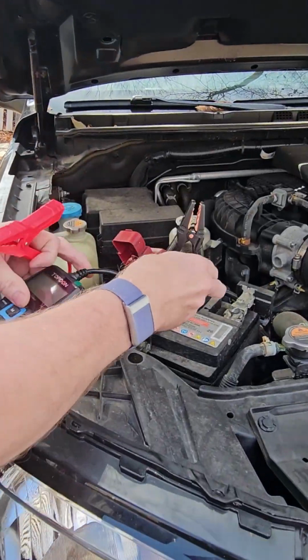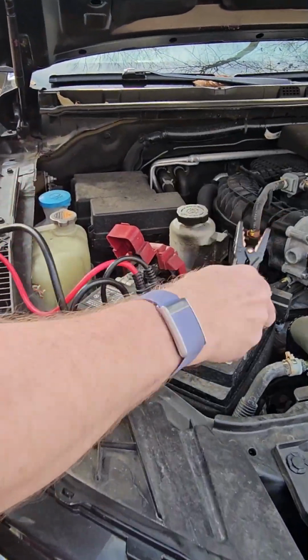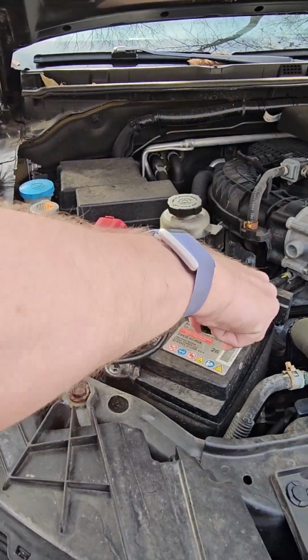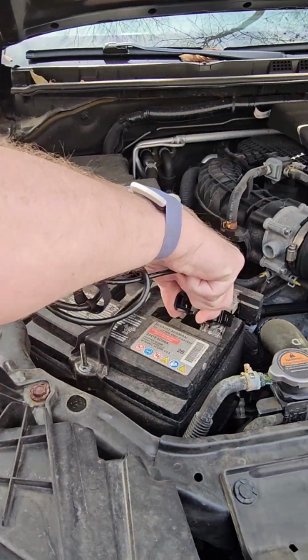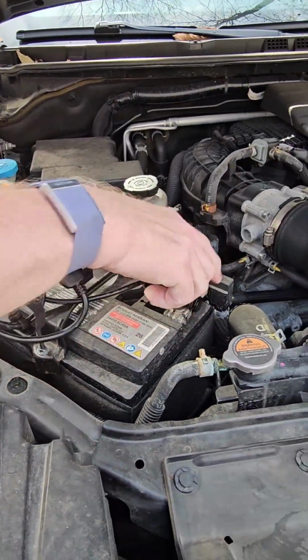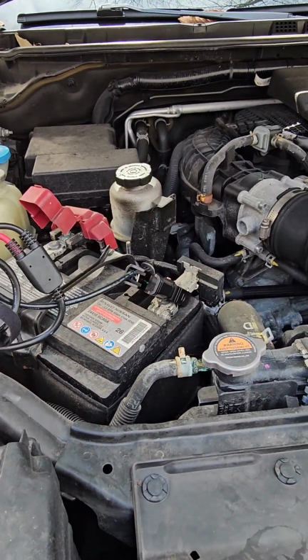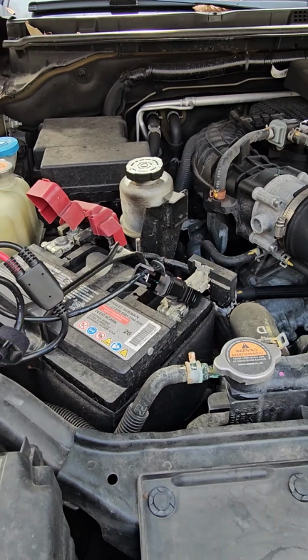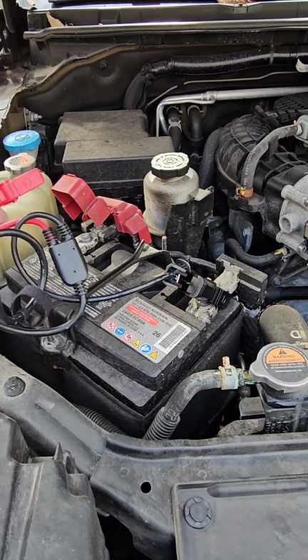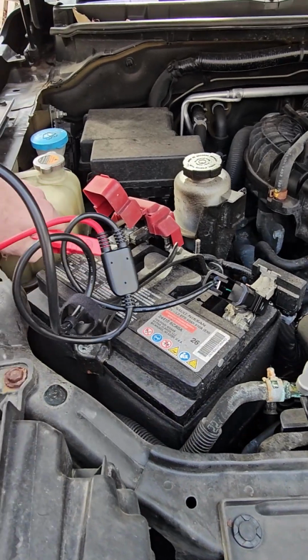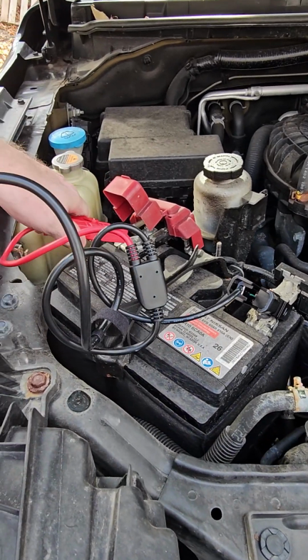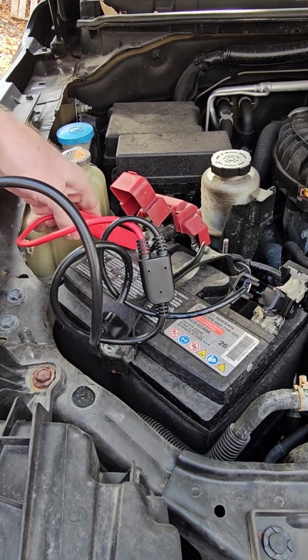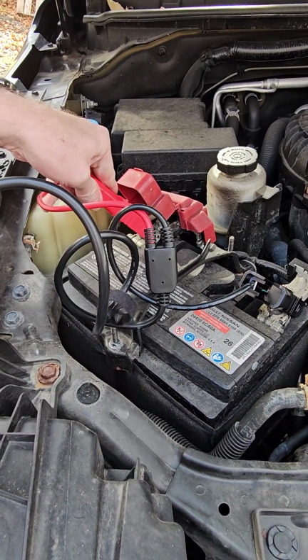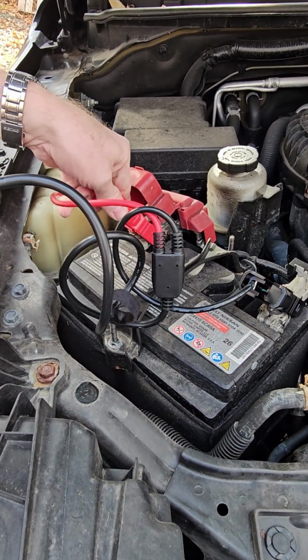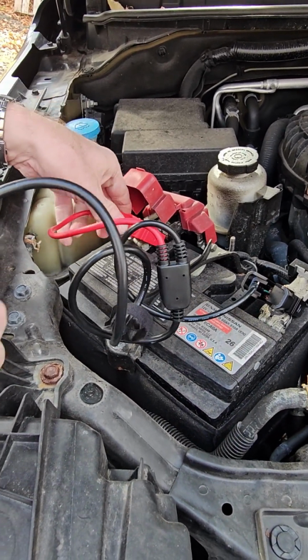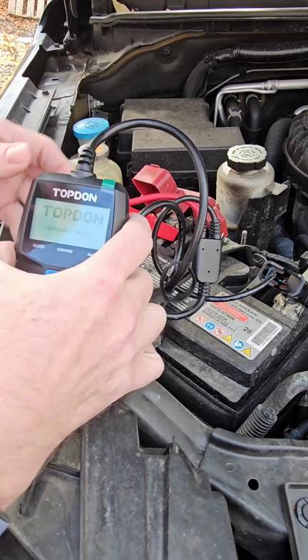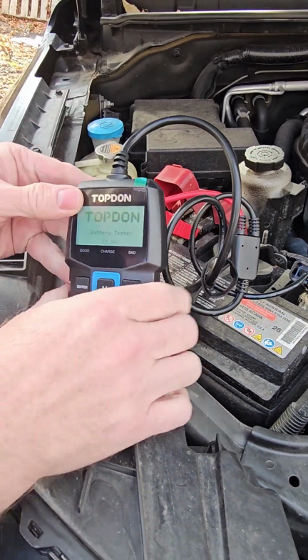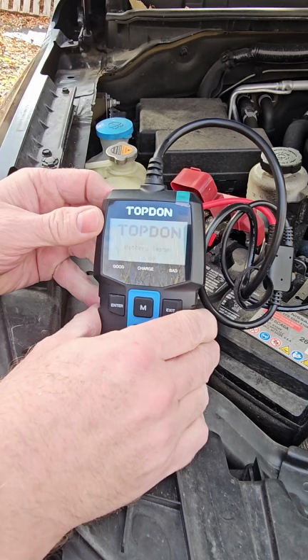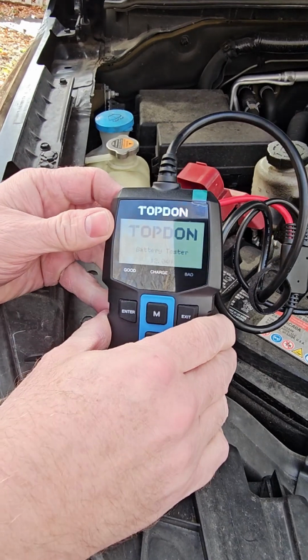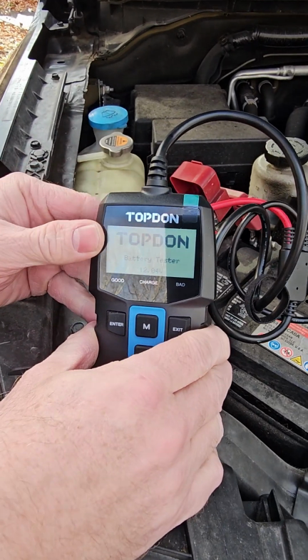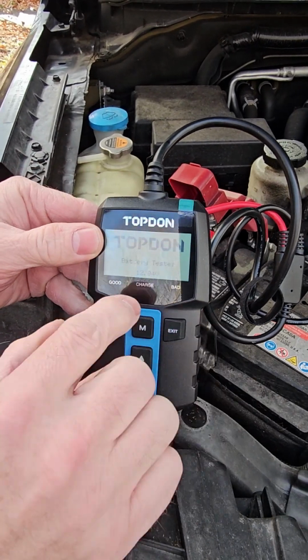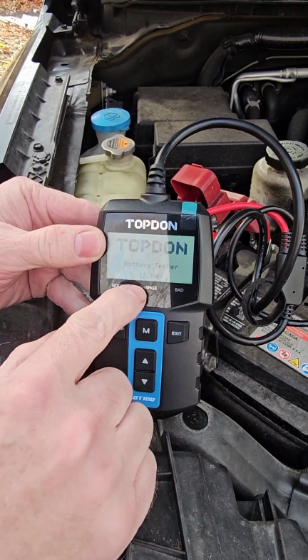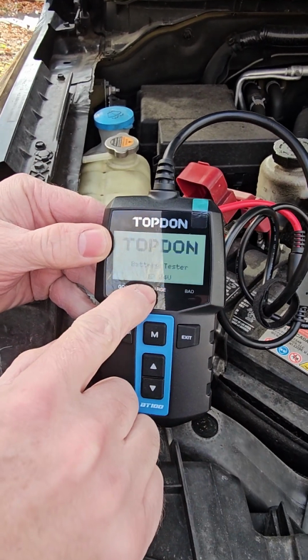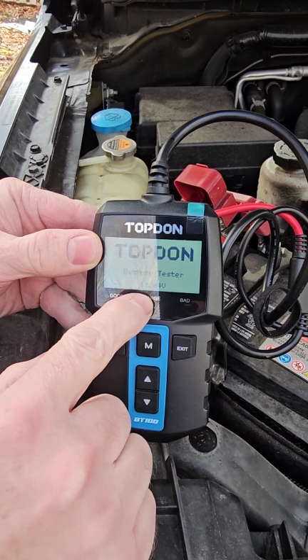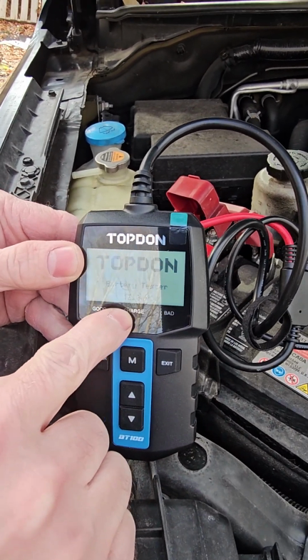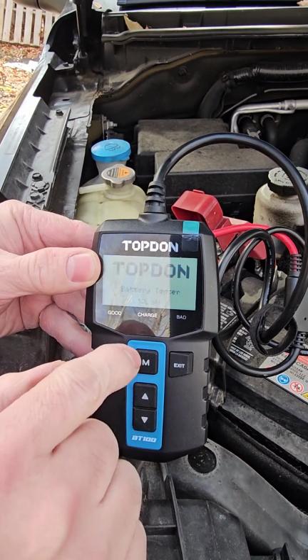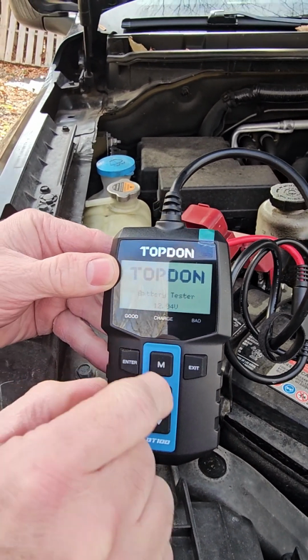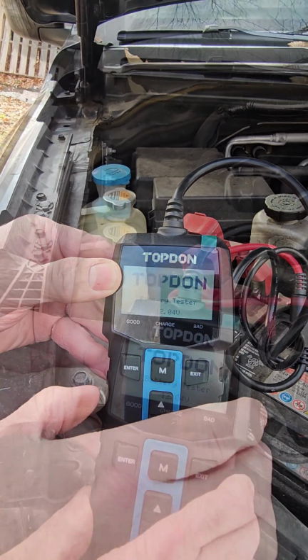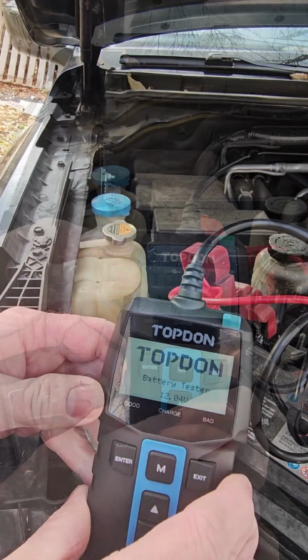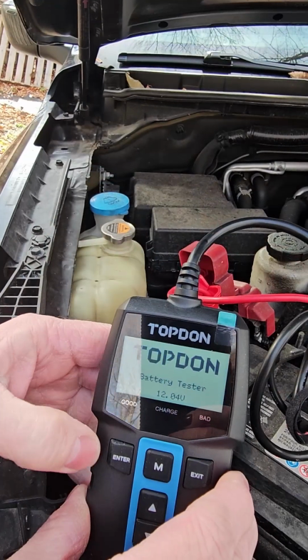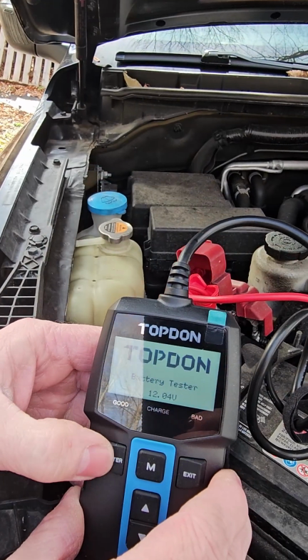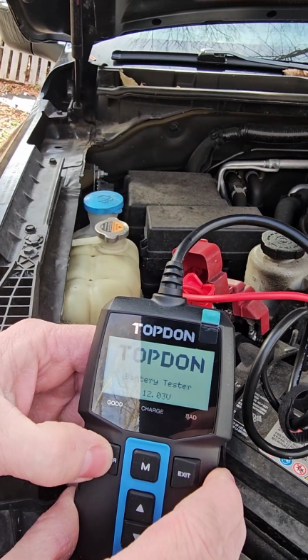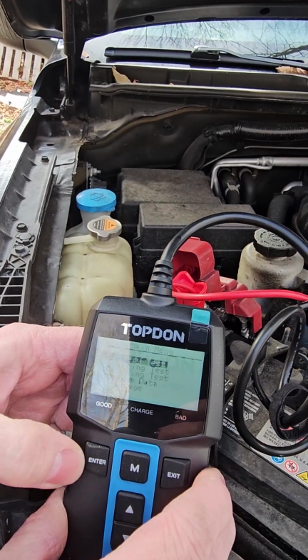Basically what you are doing is just connecting black to the negative, red to the positive, and then that will automatically turn on and automatically tell you what your voltage is. So we're at 12.04 volts, but you can go into the menus.